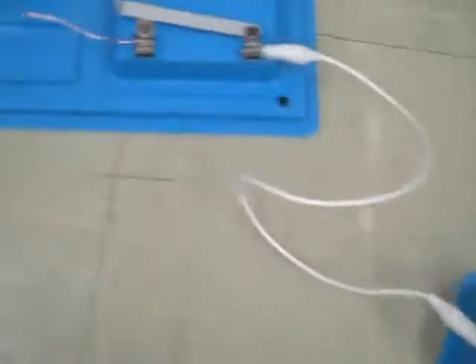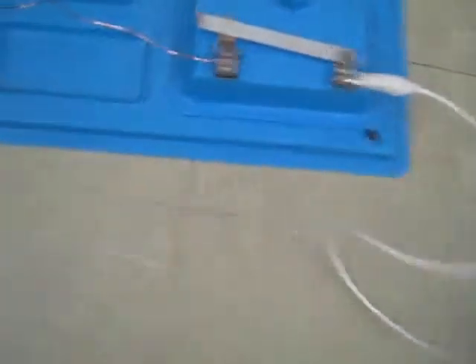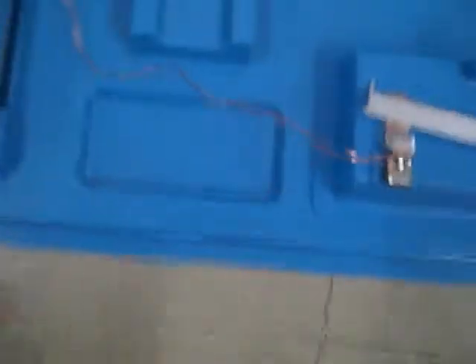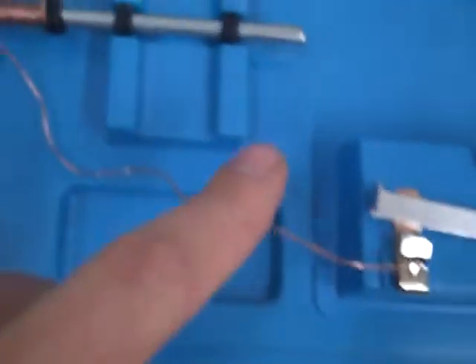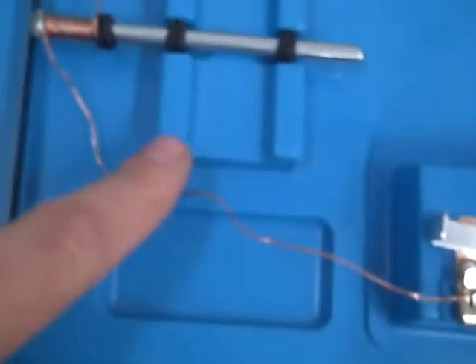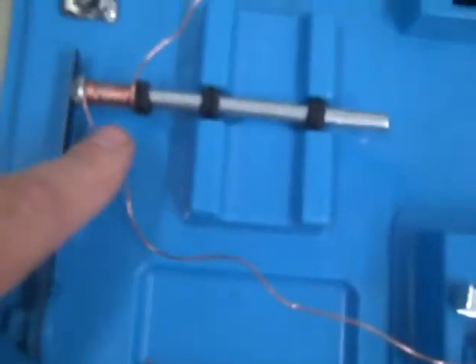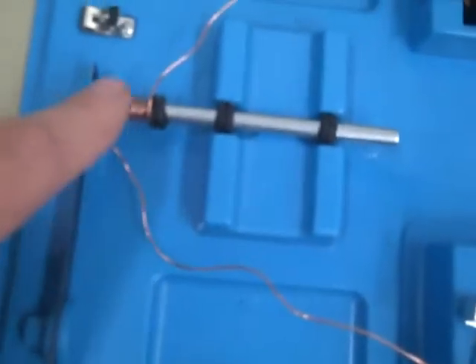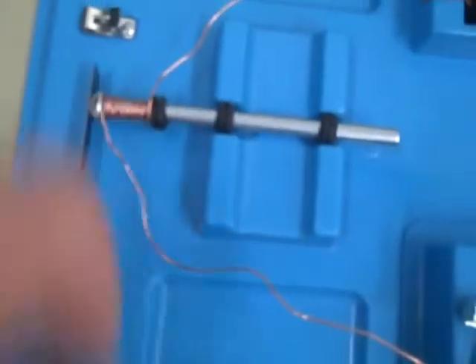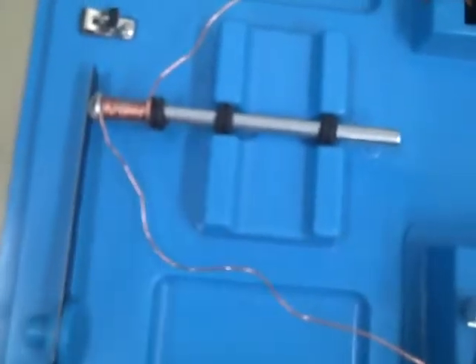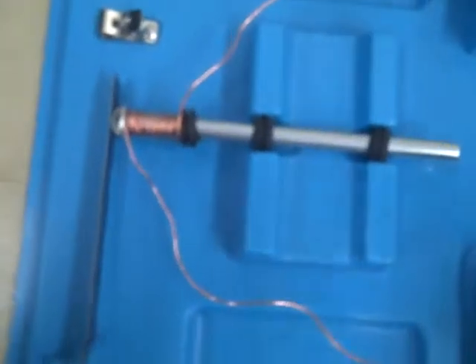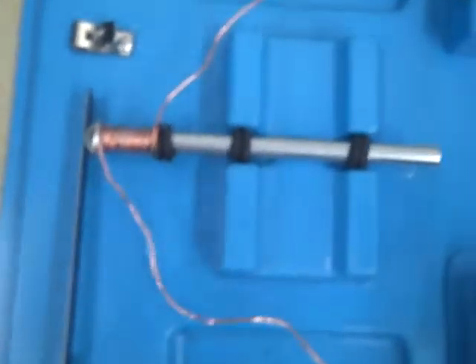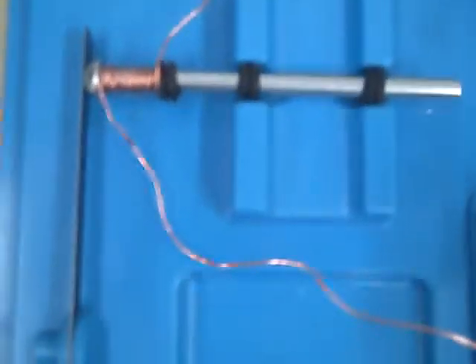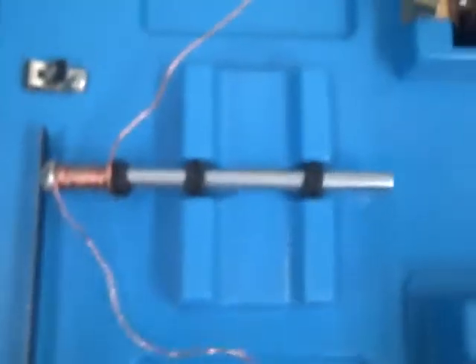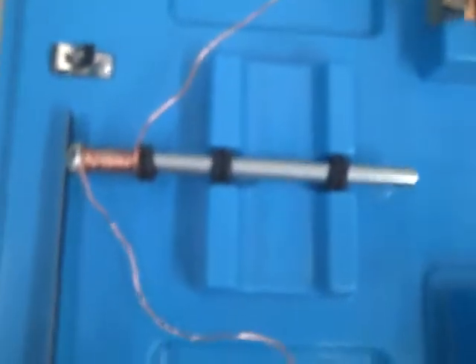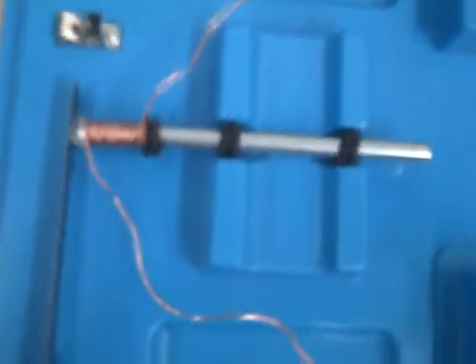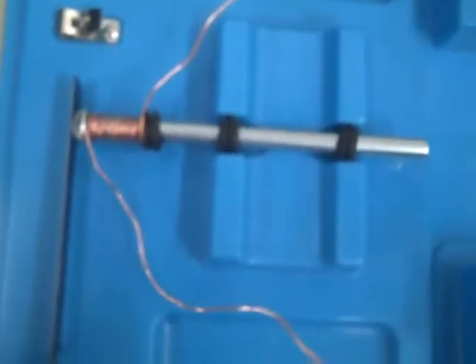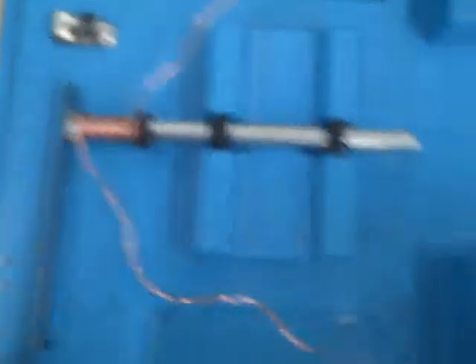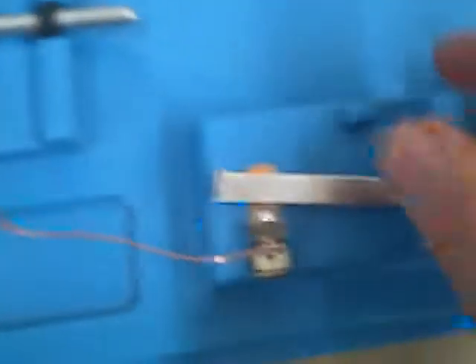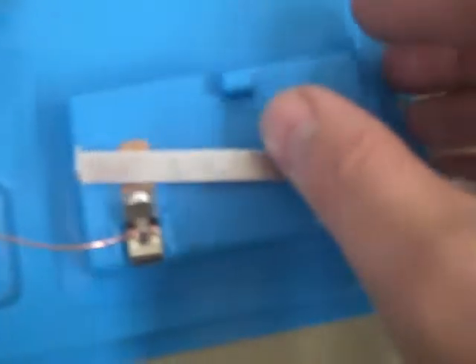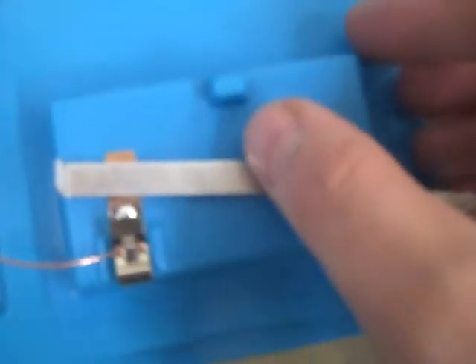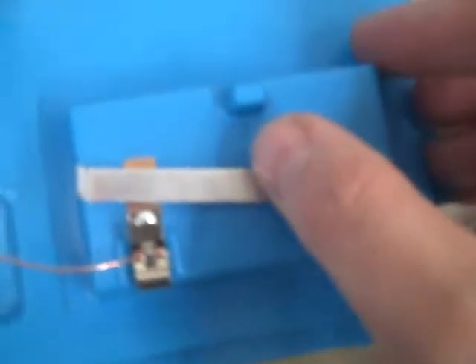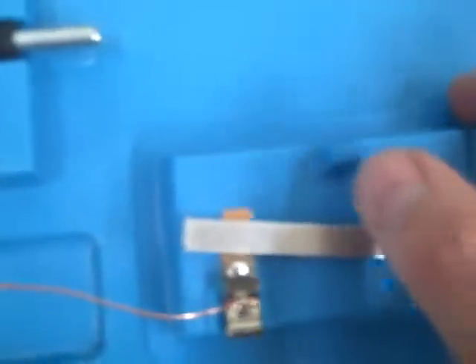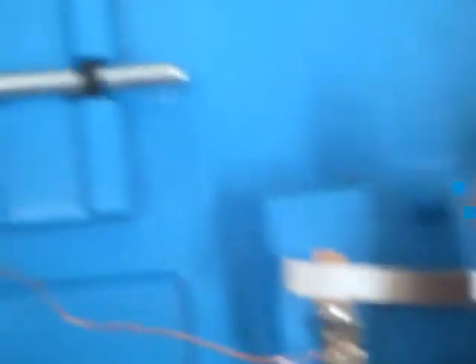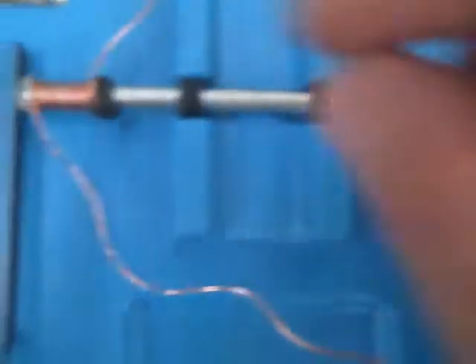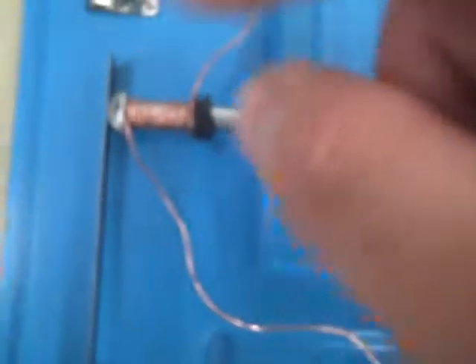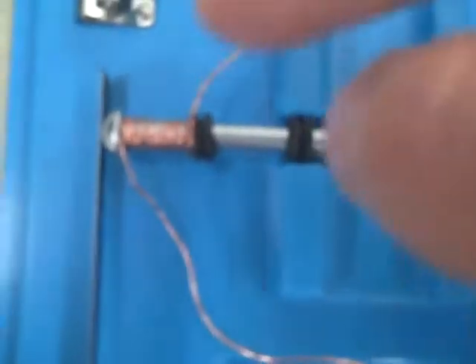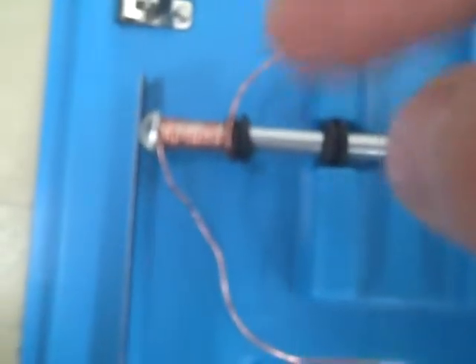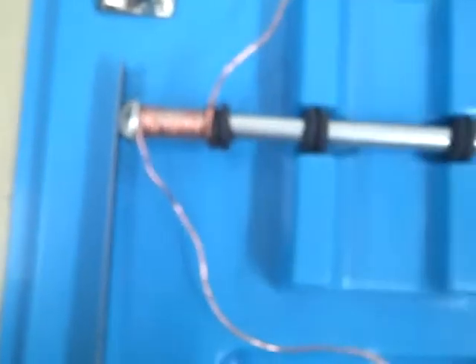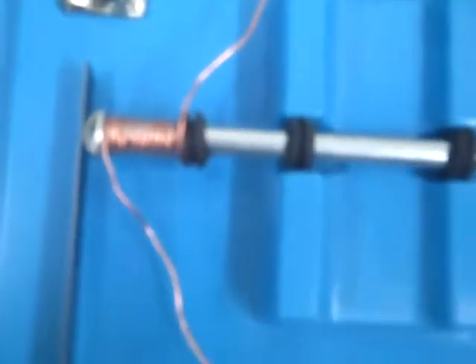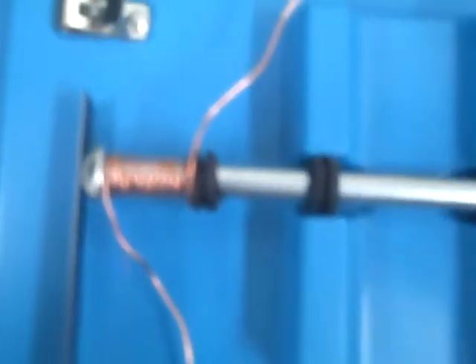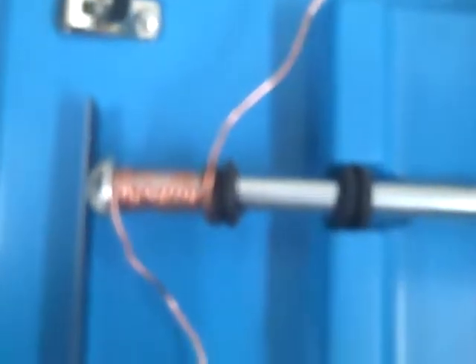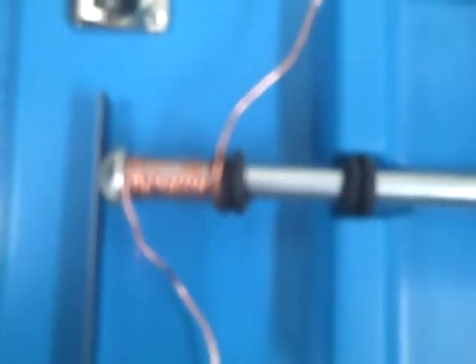And as you can see we have copper wire that's coiled very tightly around the end of the rivet. When the switch is closed right here it's going to complete the circuit and it's going to pass electrical current around the rivet and hopefully it will generate a magnetic field.